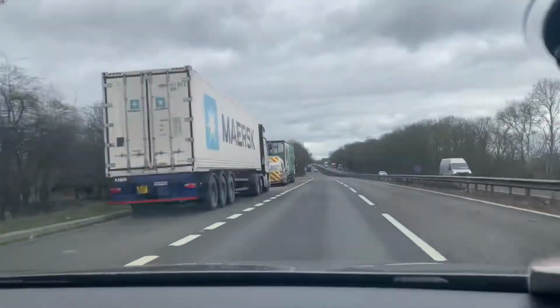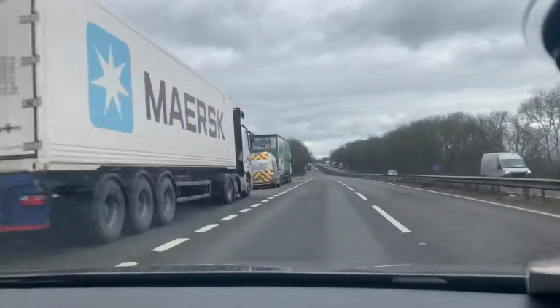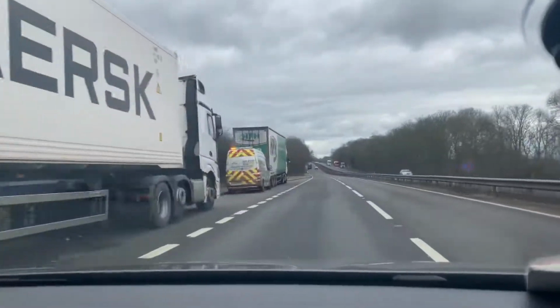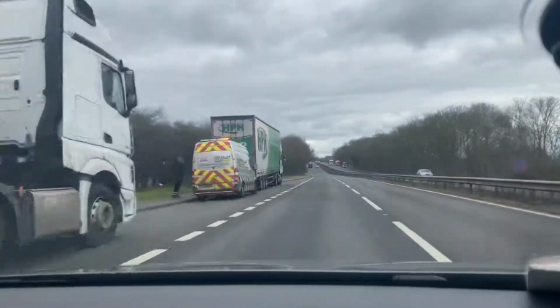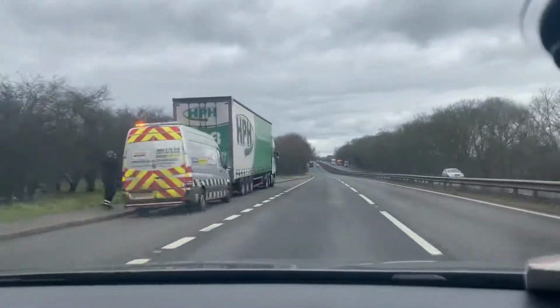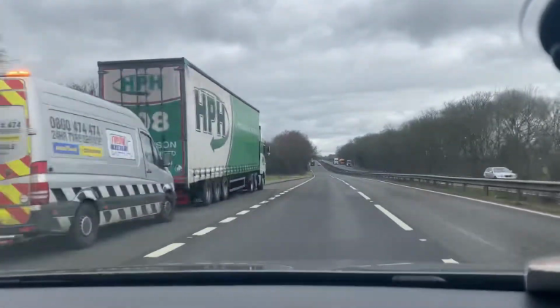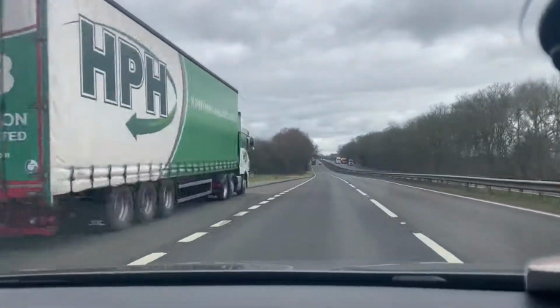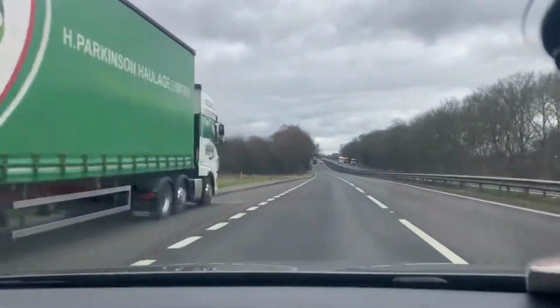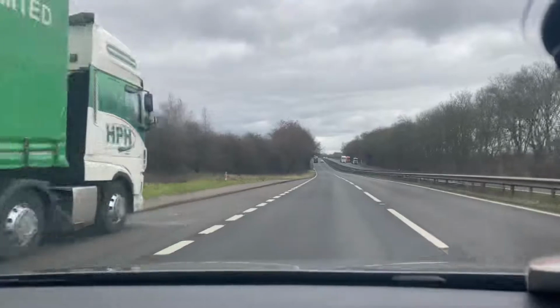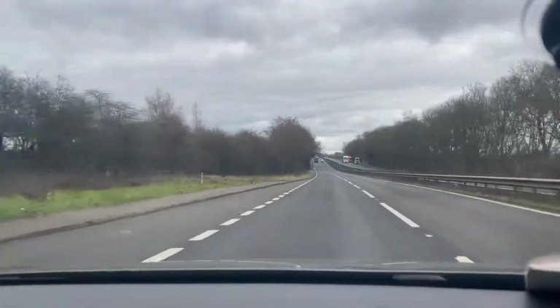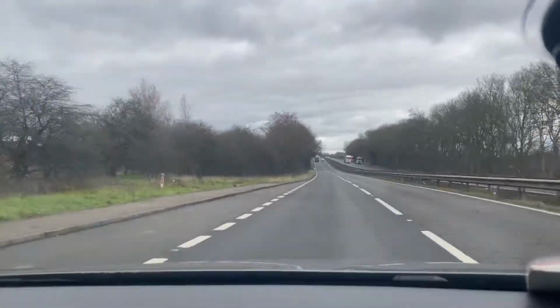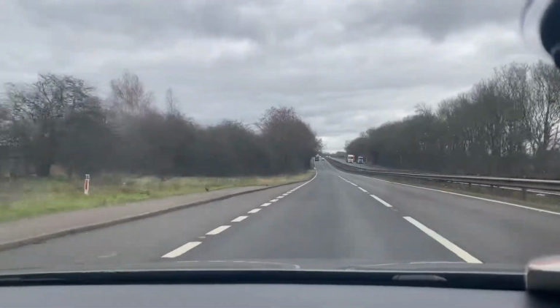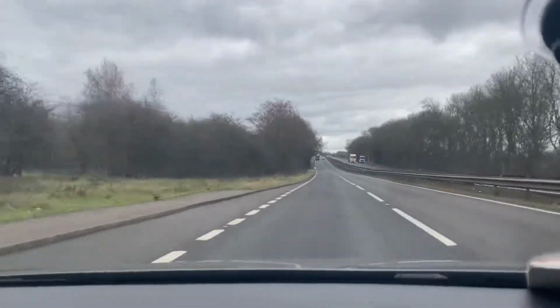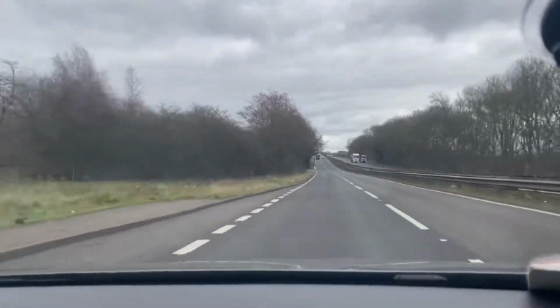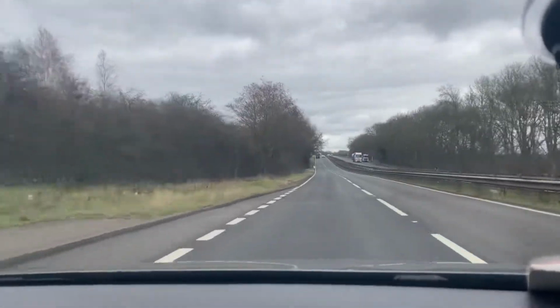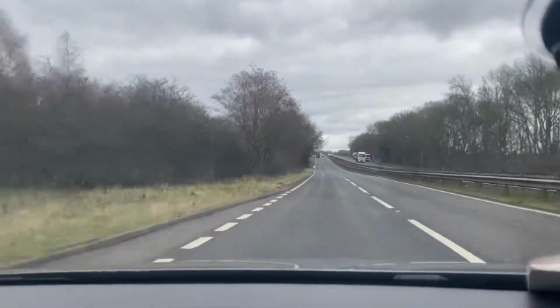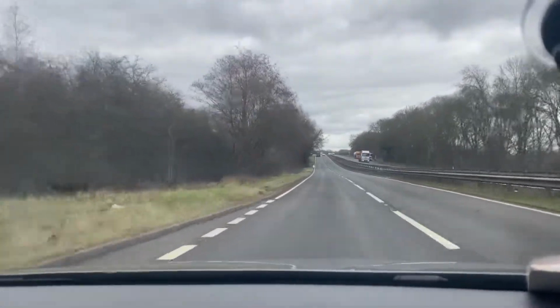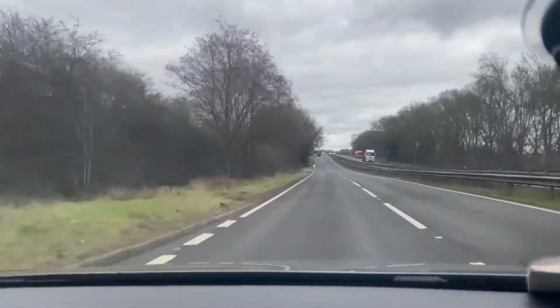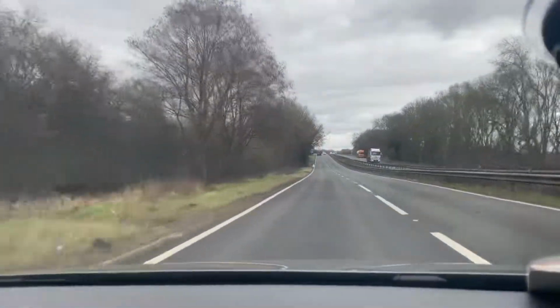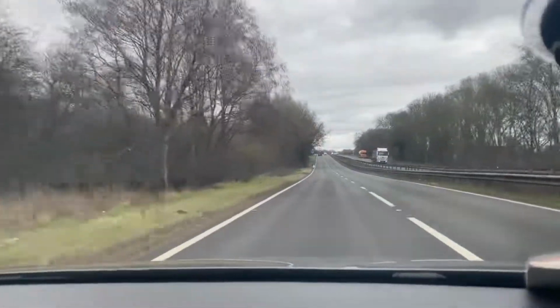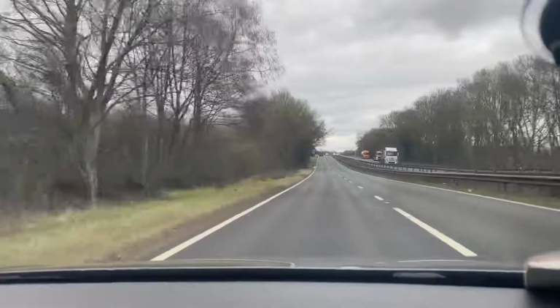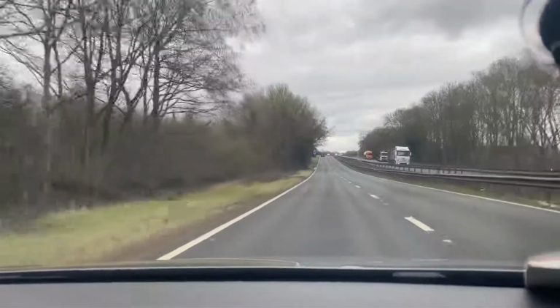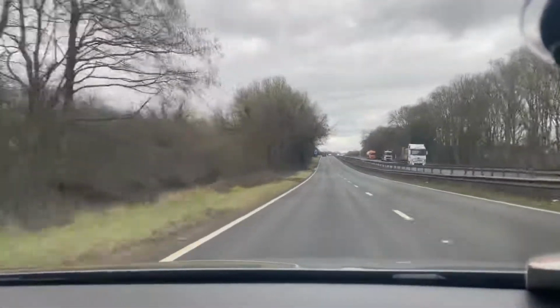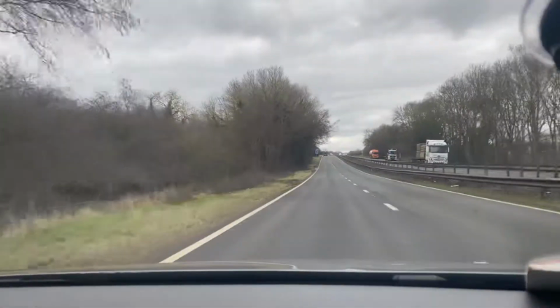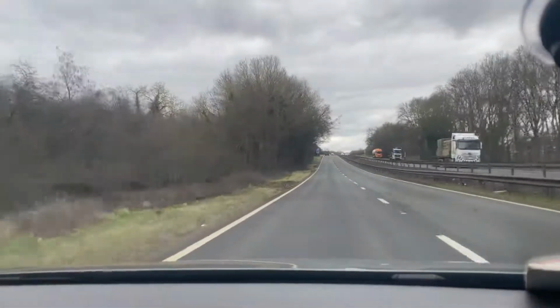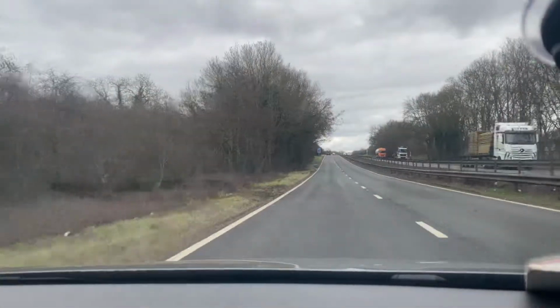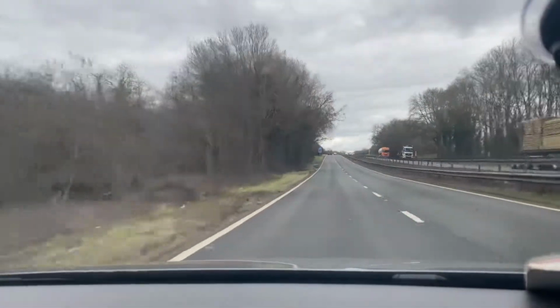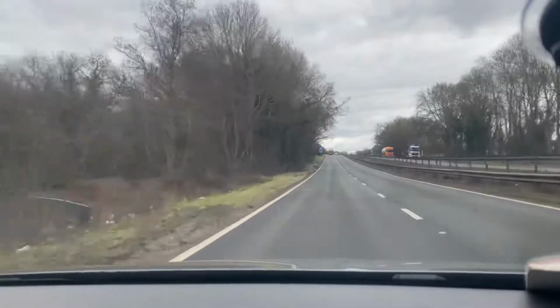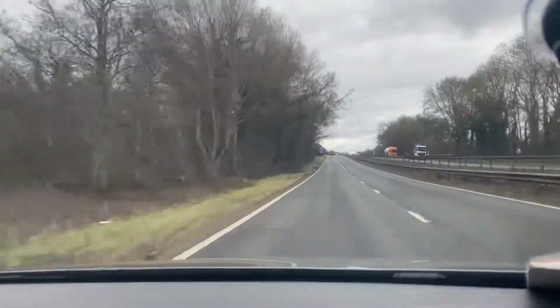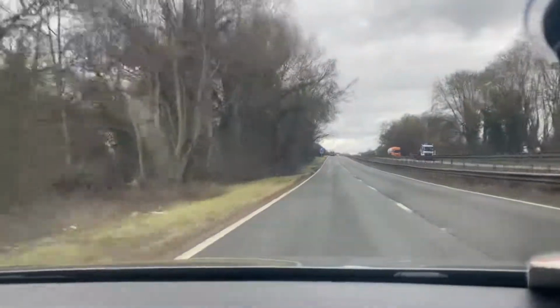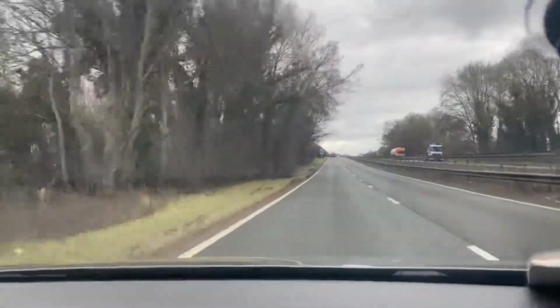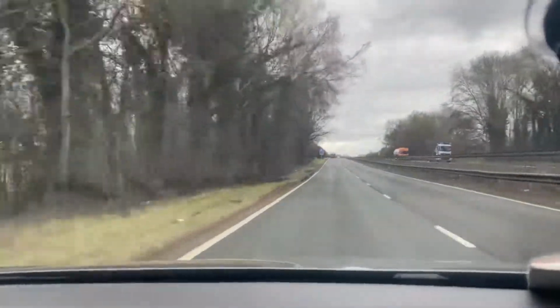This is the DSG model with a 6-speed gearbox, and it also has an astonishing 280 brake horsepower.